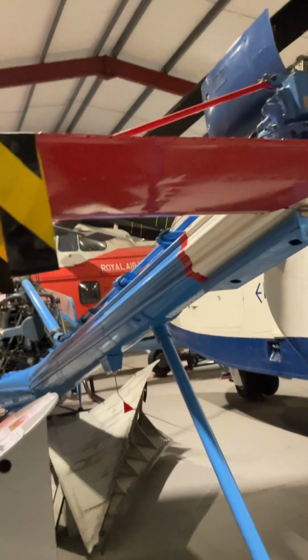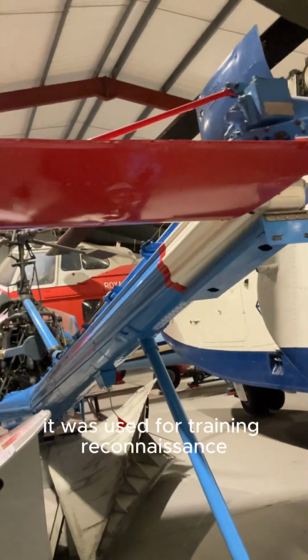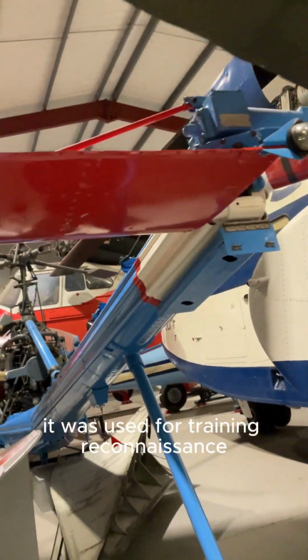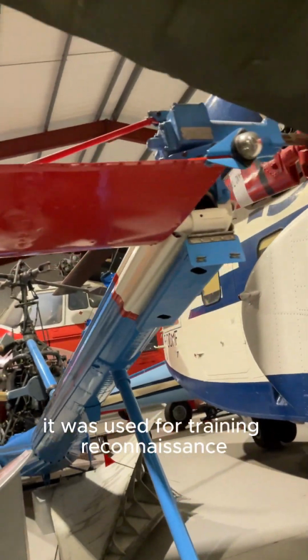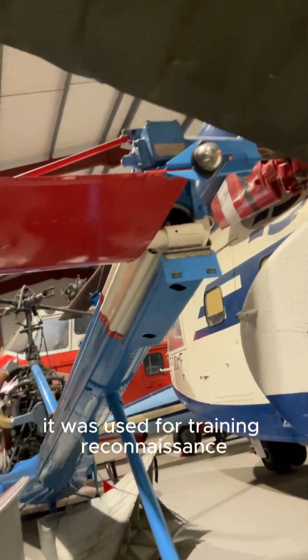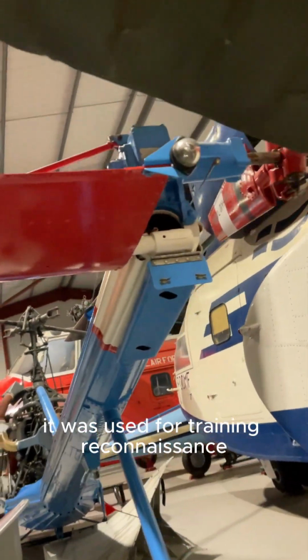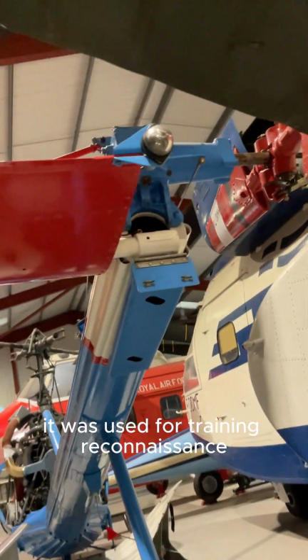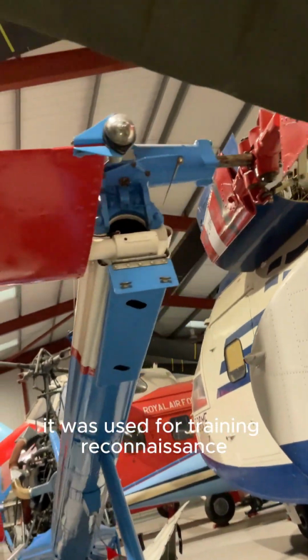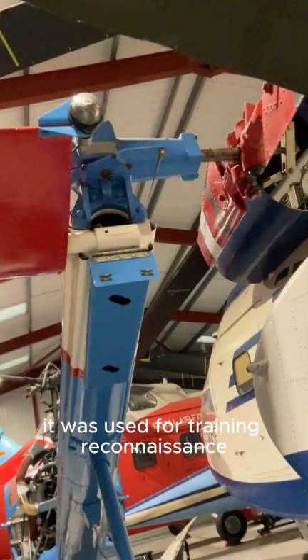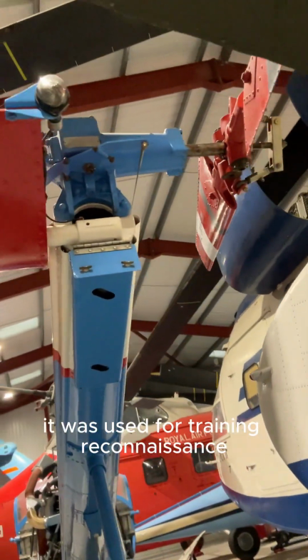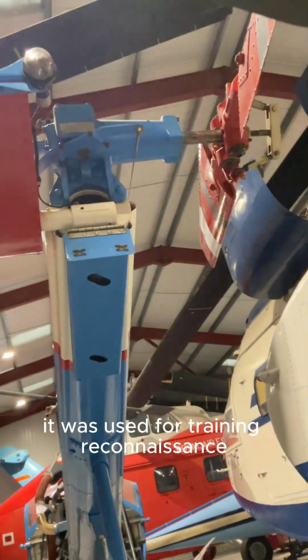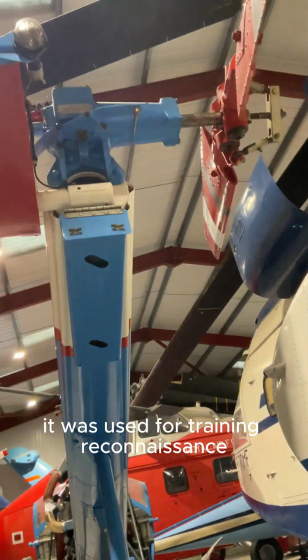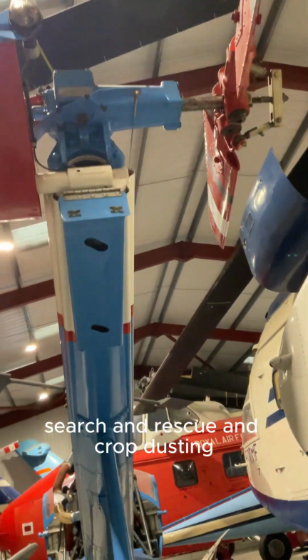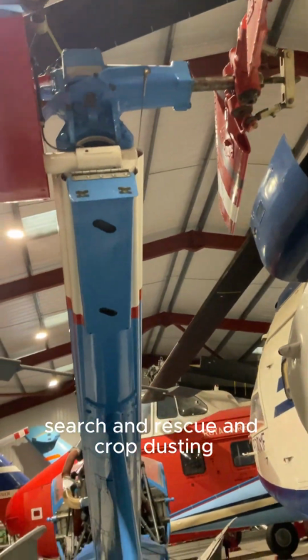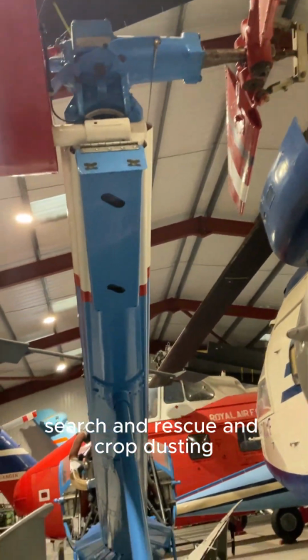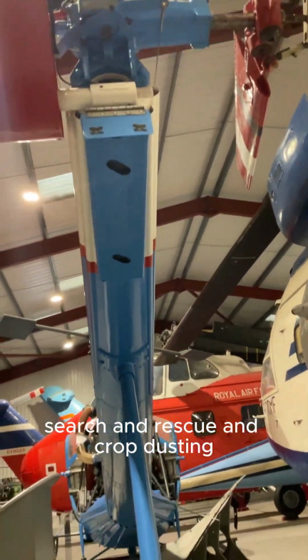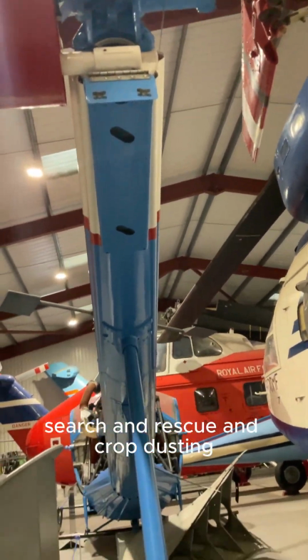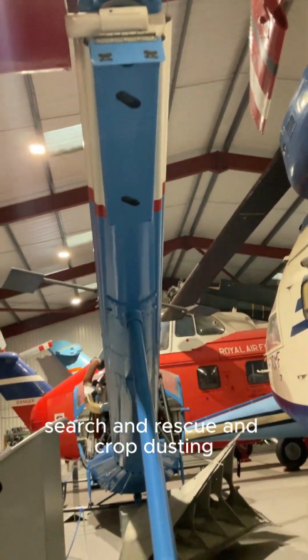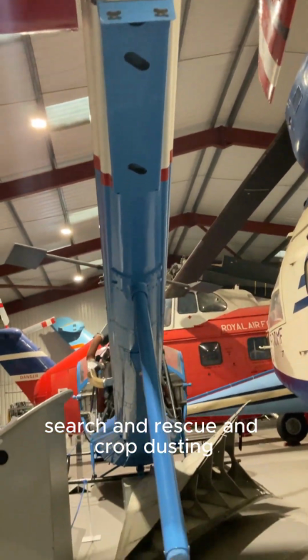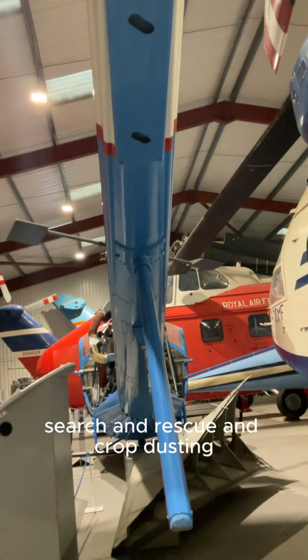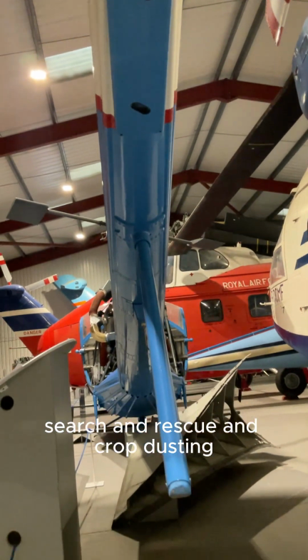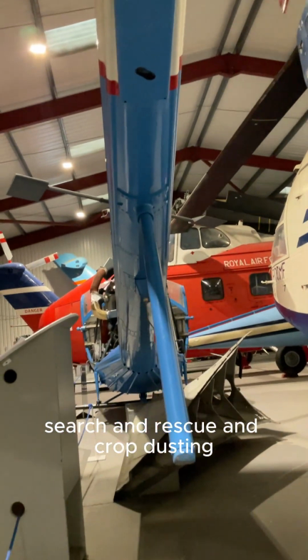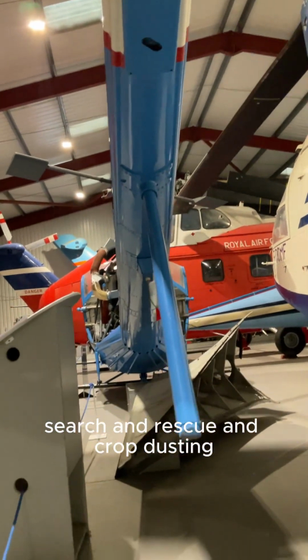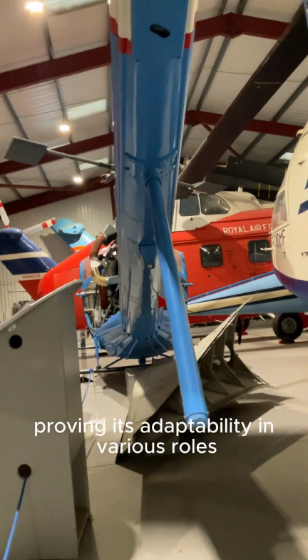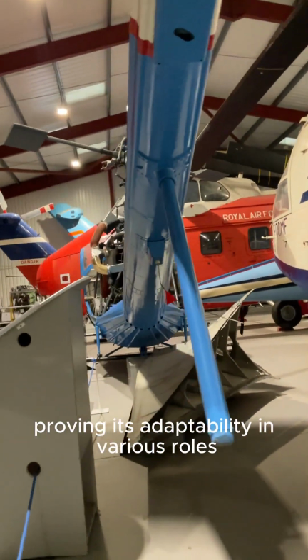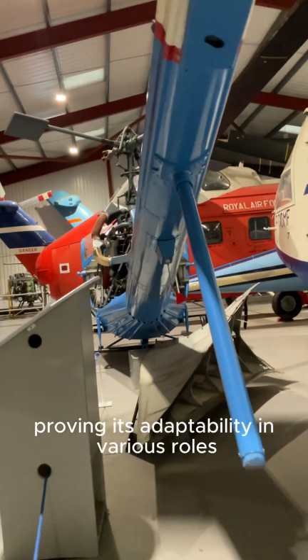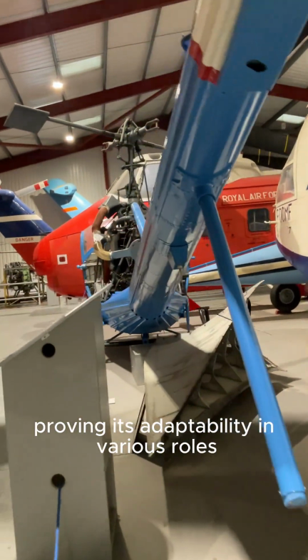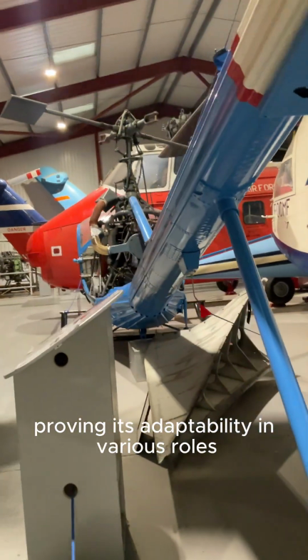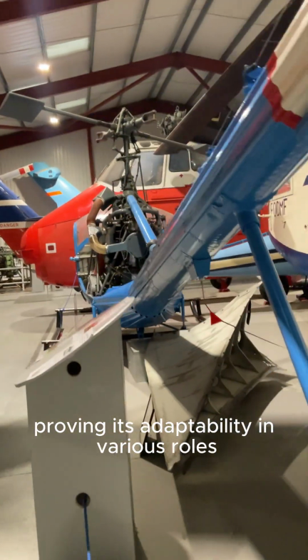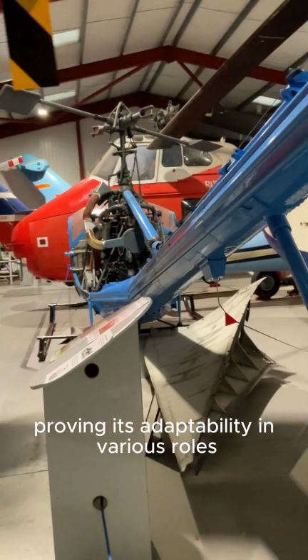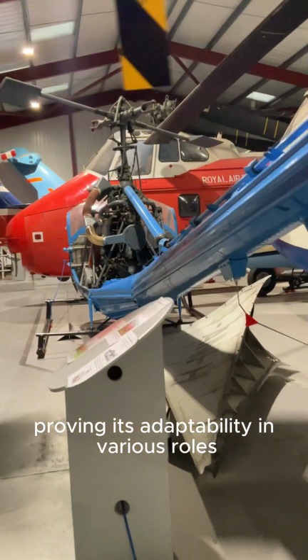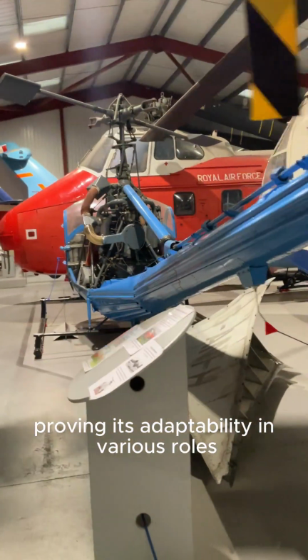It was used for training, reconnaissance, search and rescue, and crop dusting, proving its adaptability in various roles.